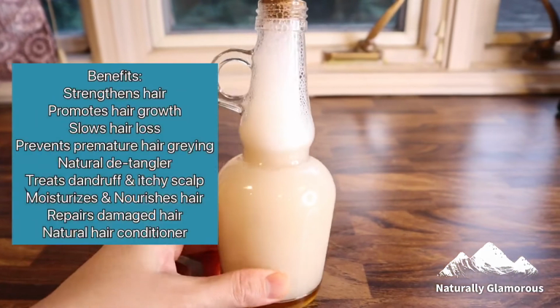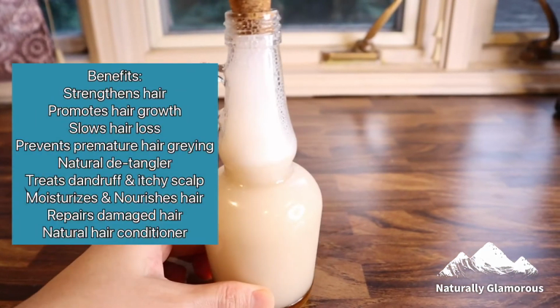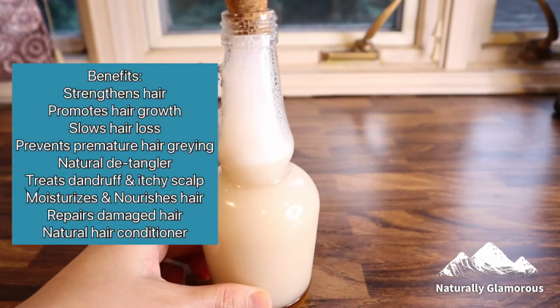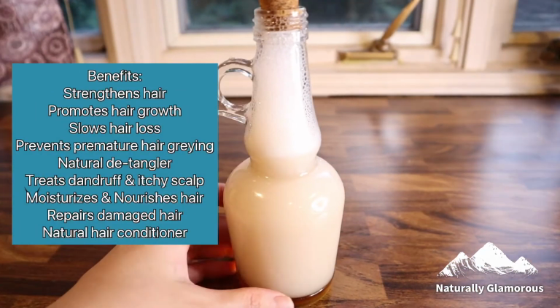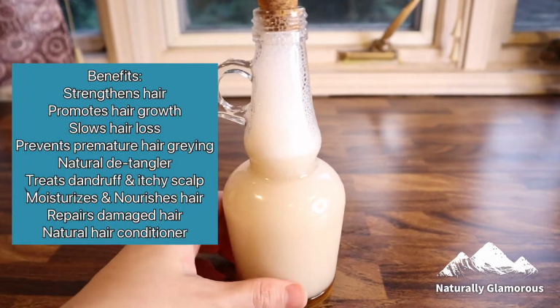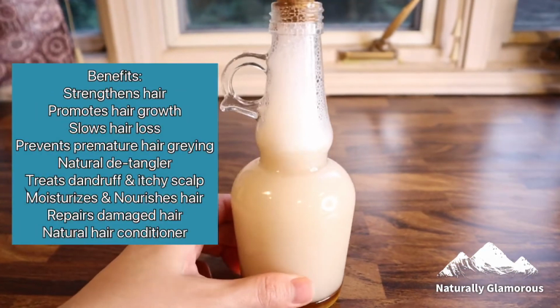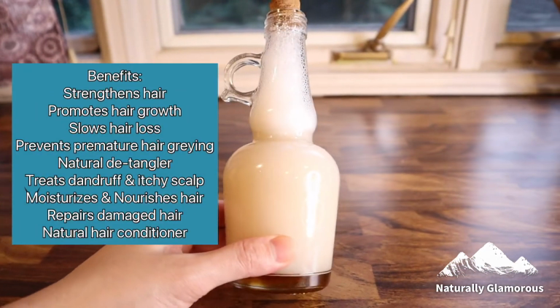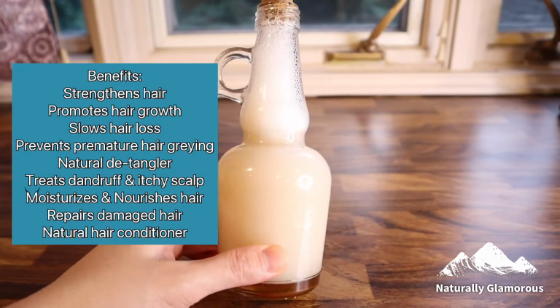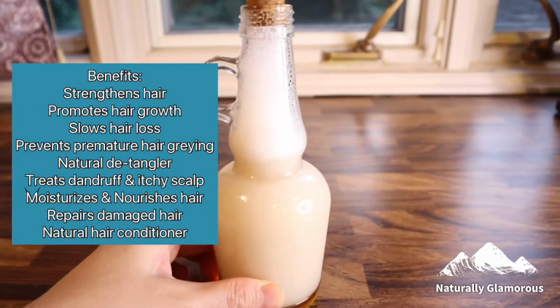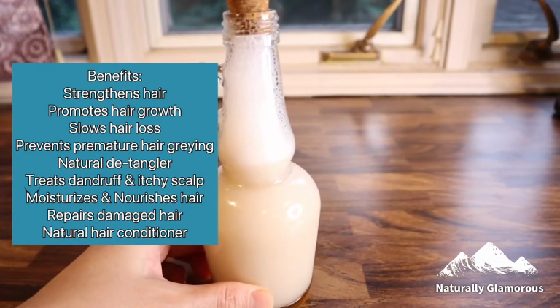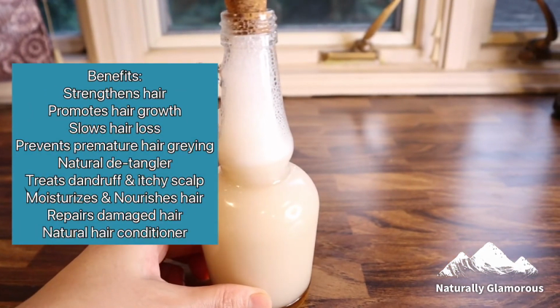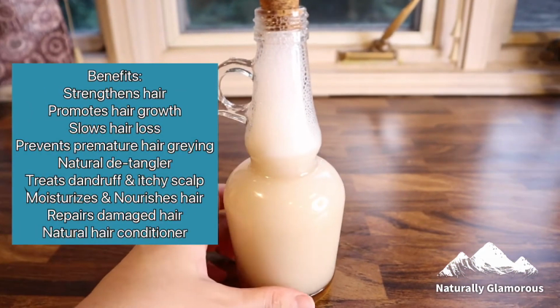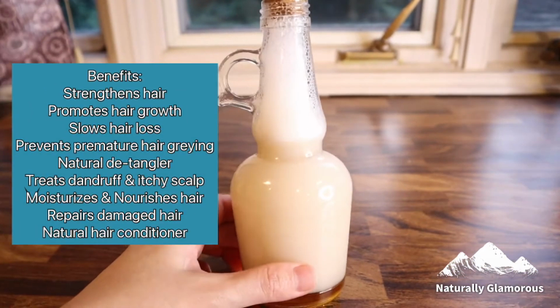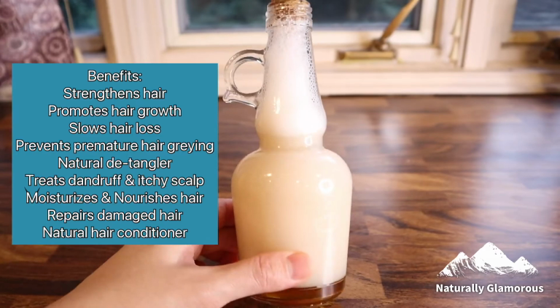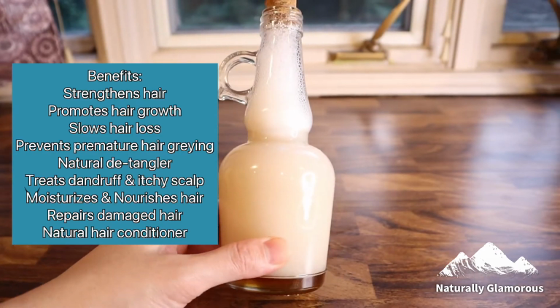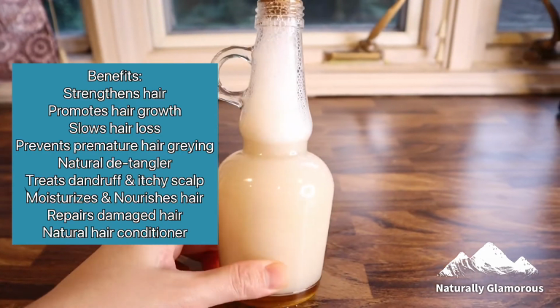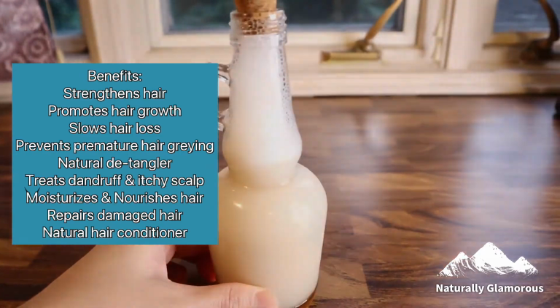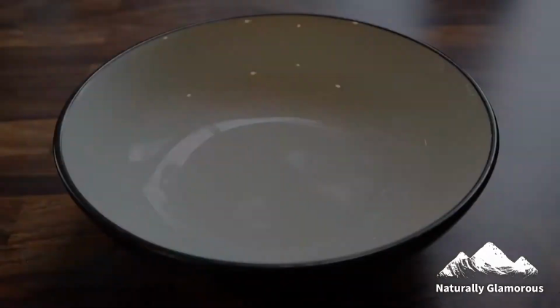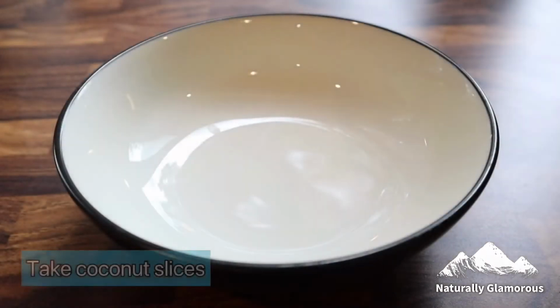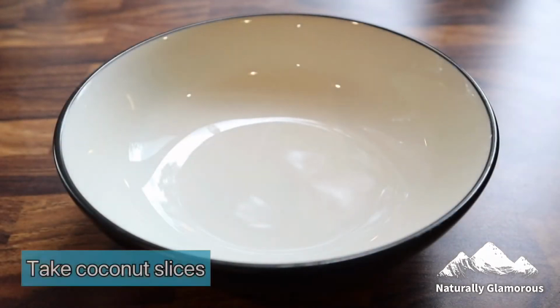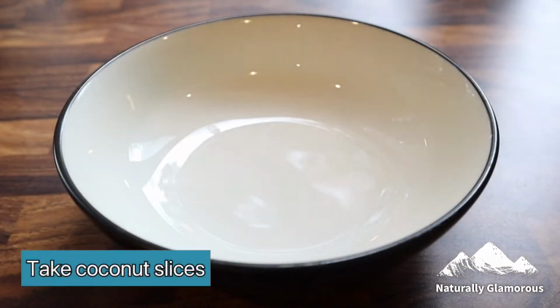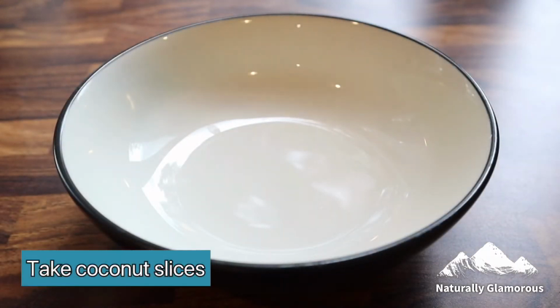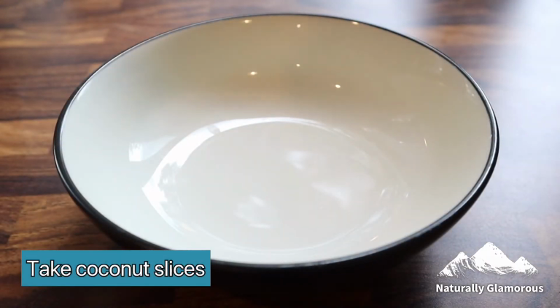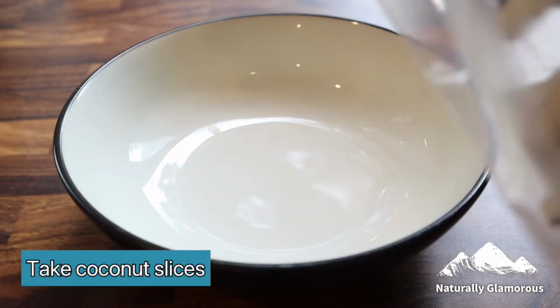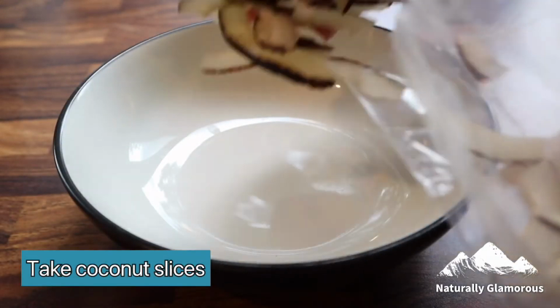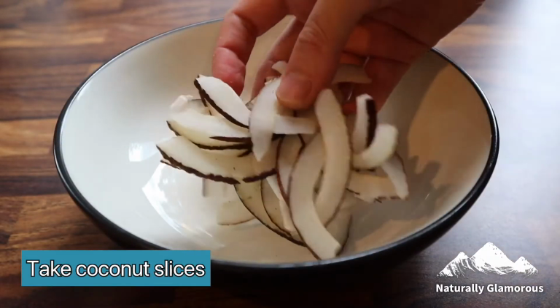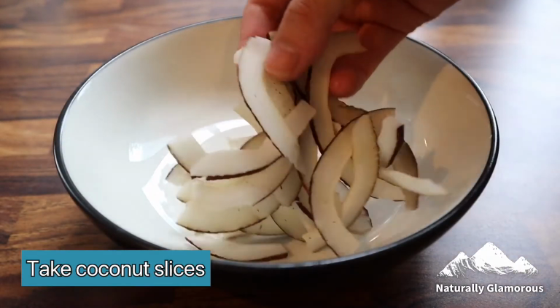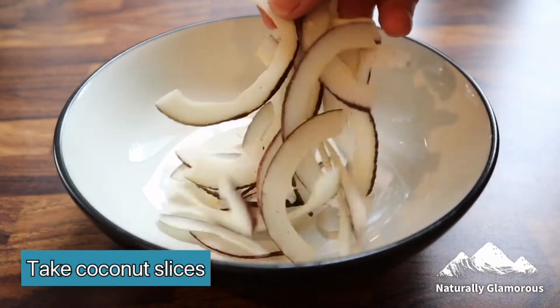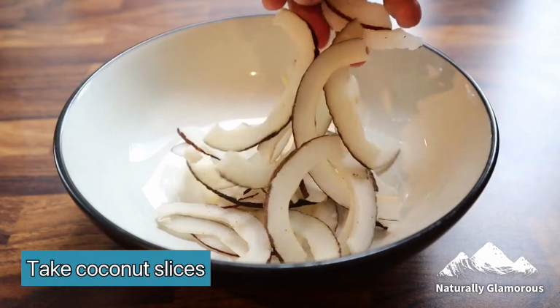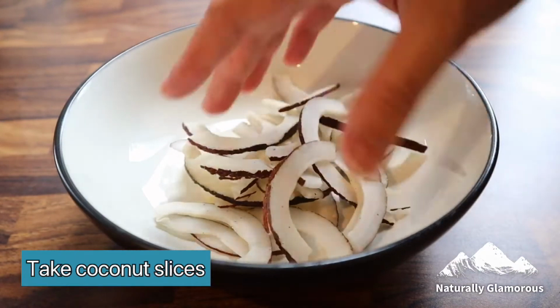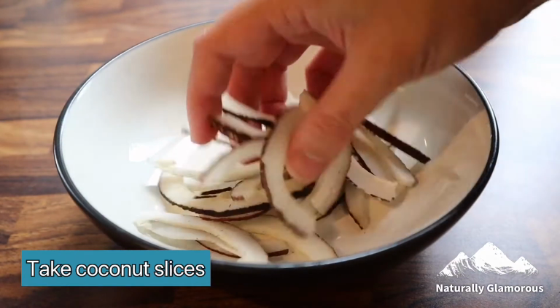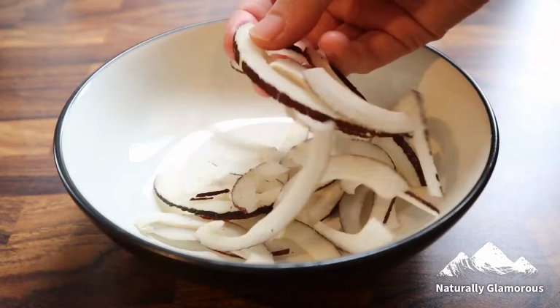Hi everyone and welcome back to my channel! Today I'm going to be sharing with you this very special homemade coconut milk shampoo. To make this shampoo, first we need to make homemade coconut milk.